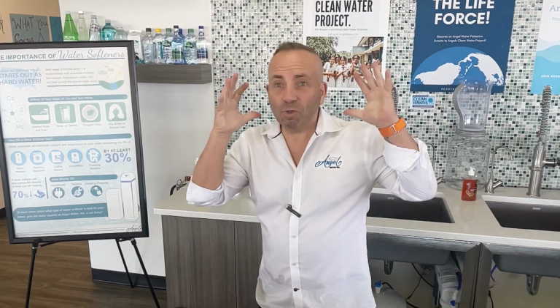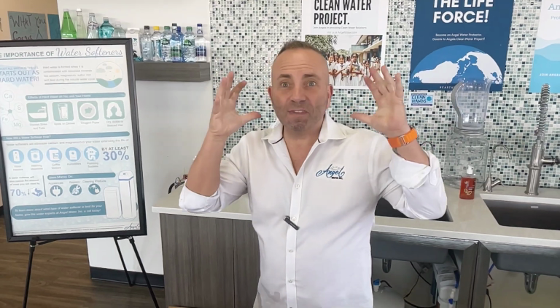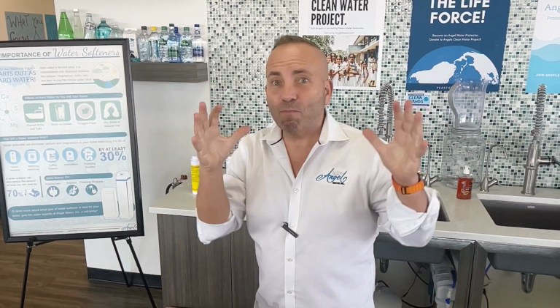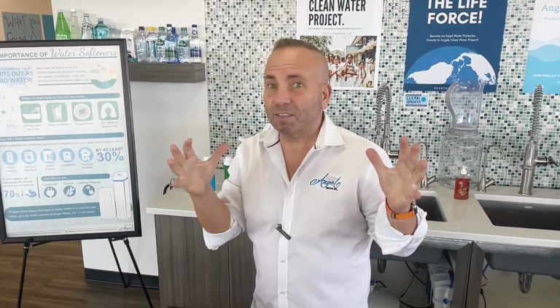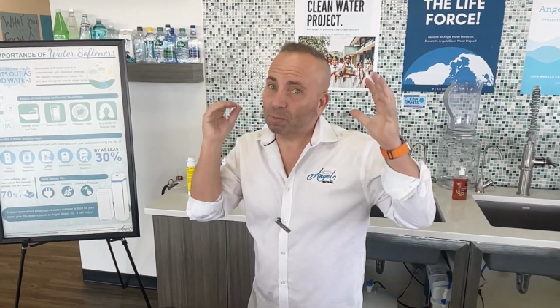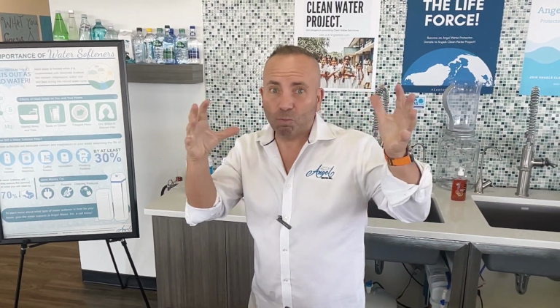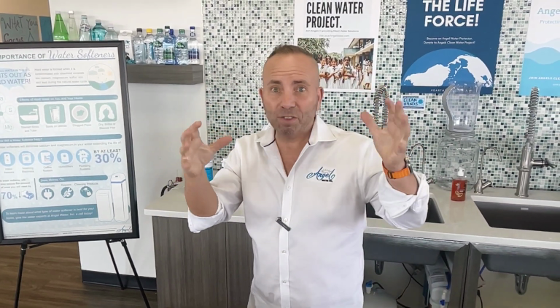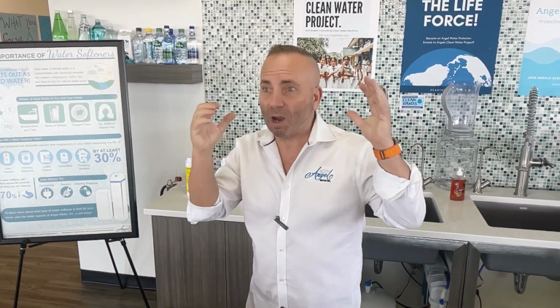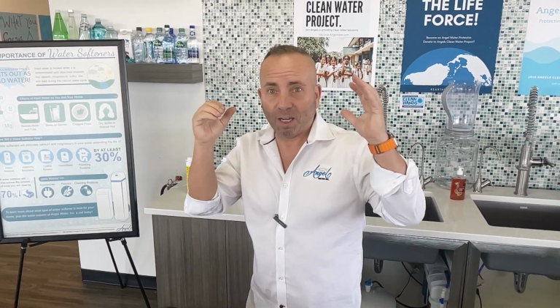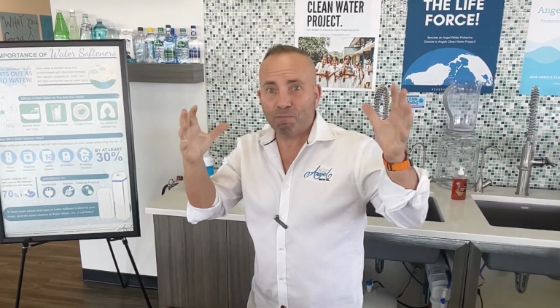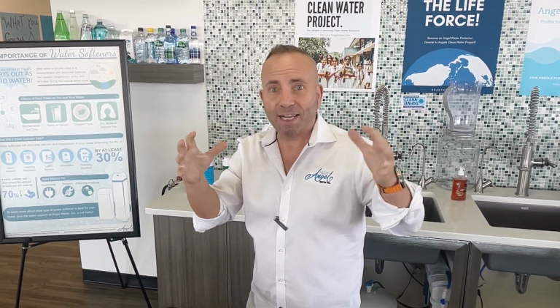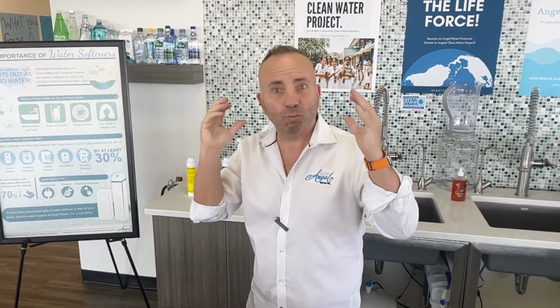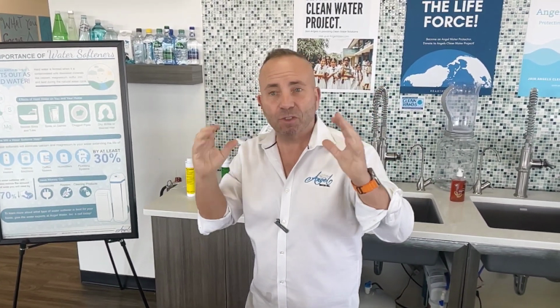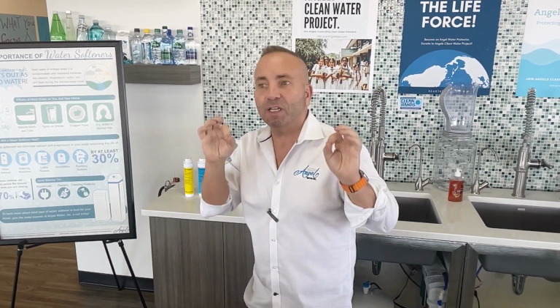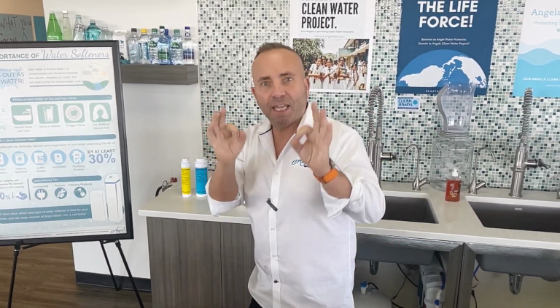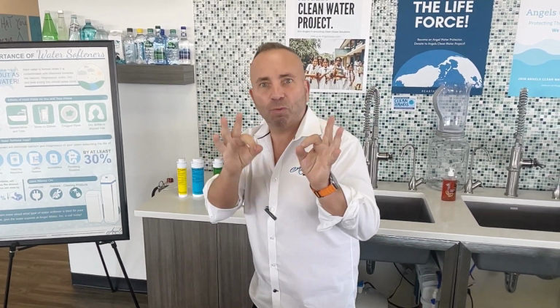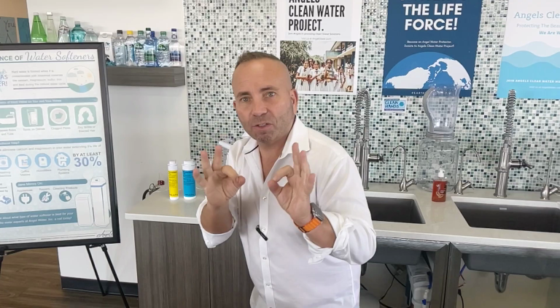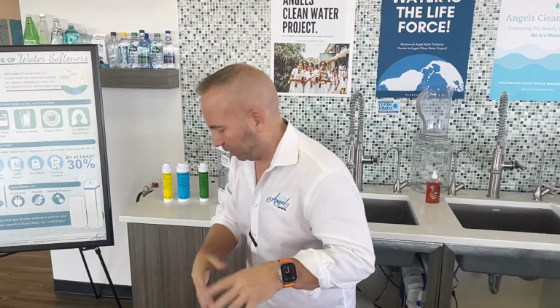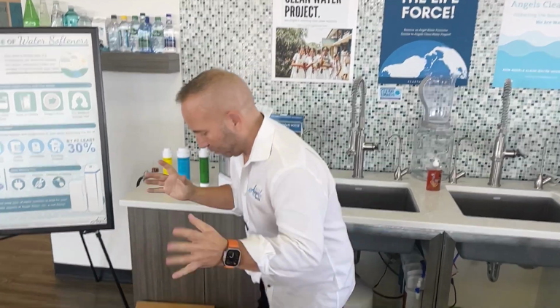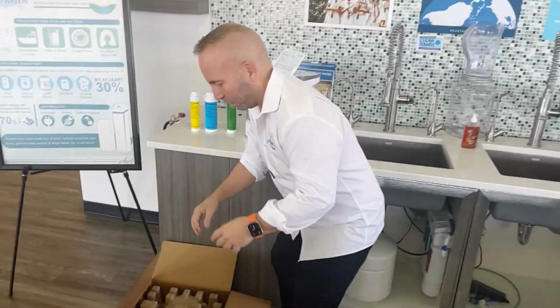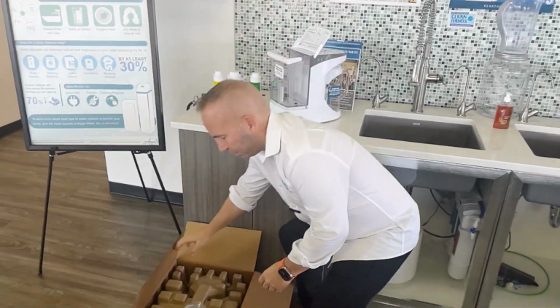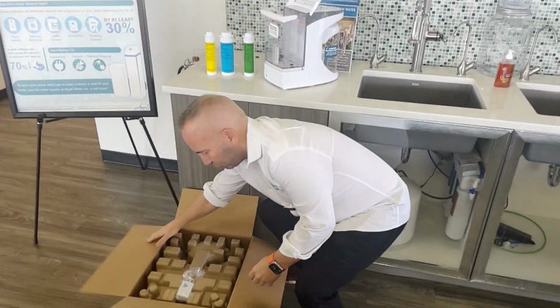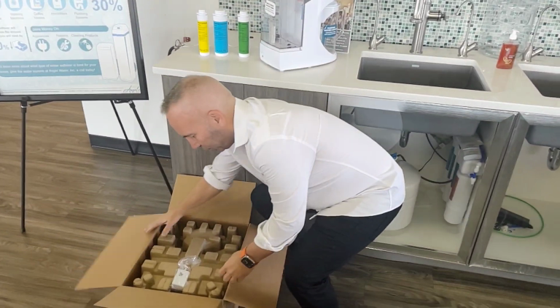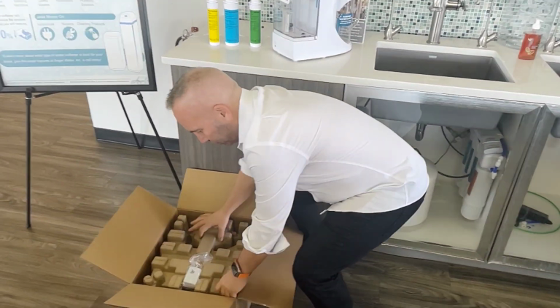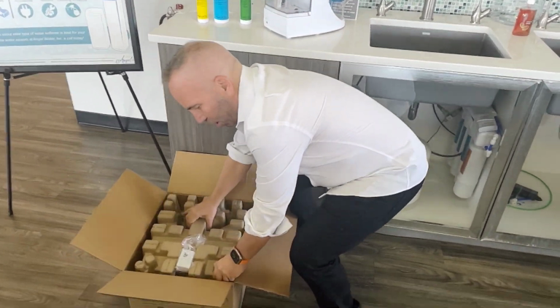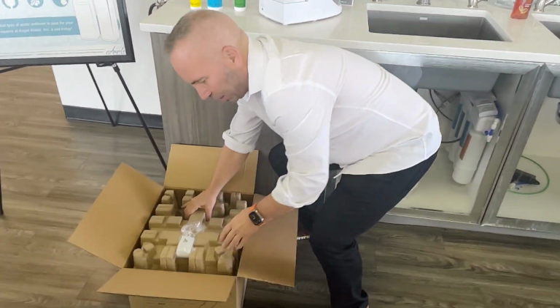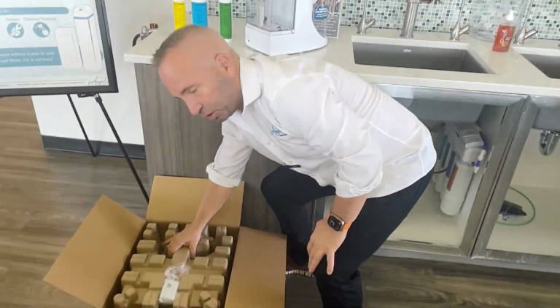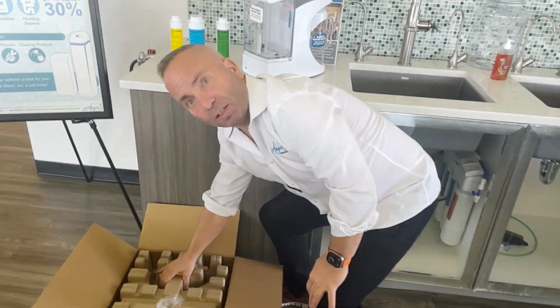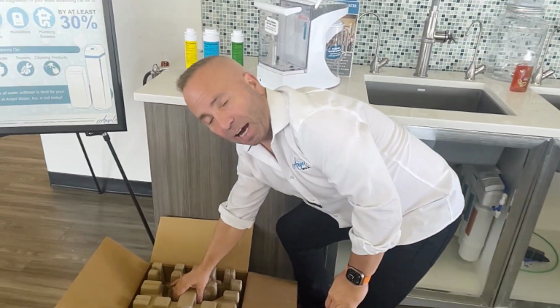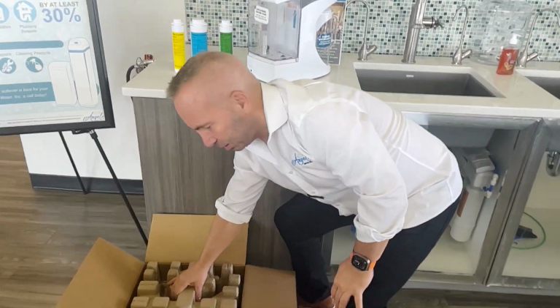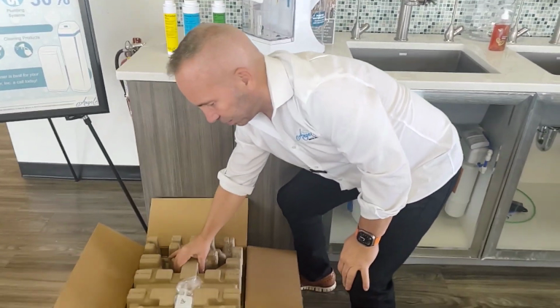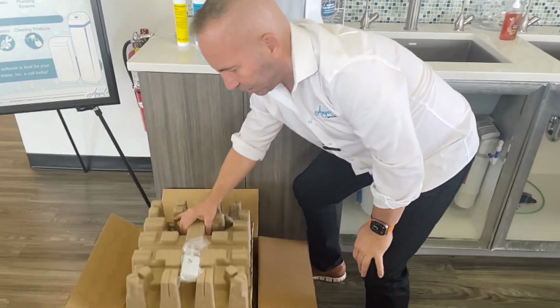You have now bought a system and you want to know how to unbox it, what to do. Here's a quick little video. First of all, this is one of the units already — we just unboxed it so you can see it.